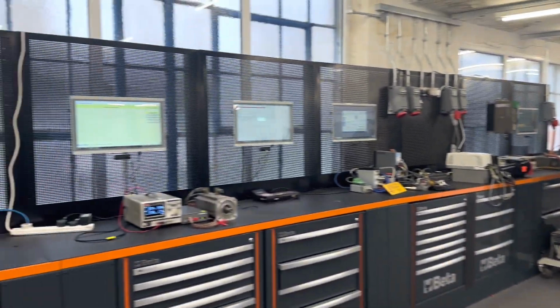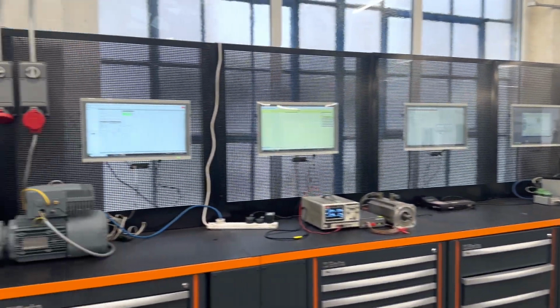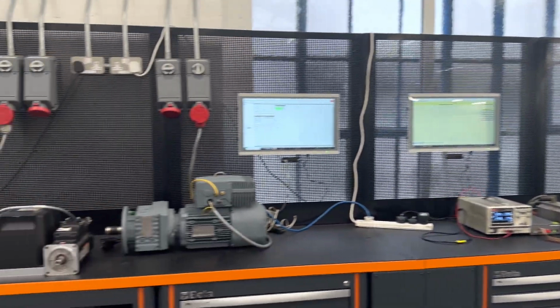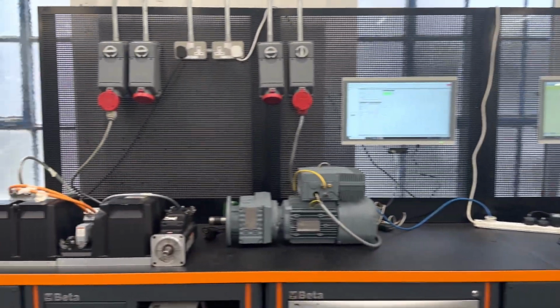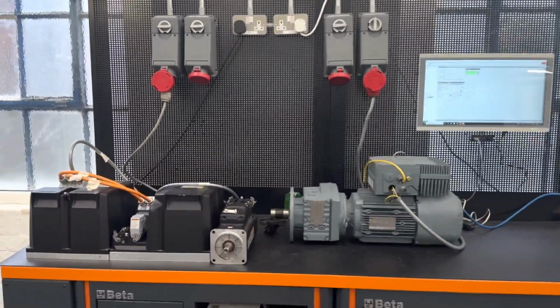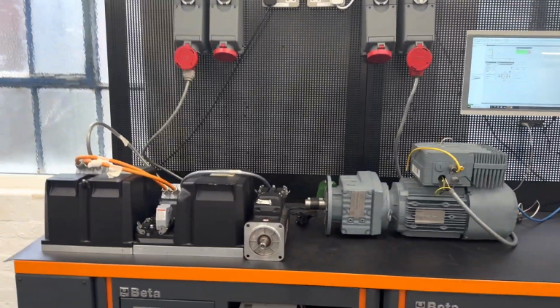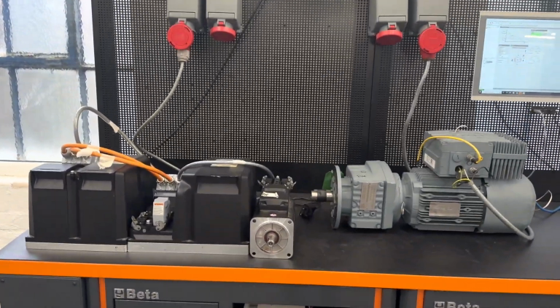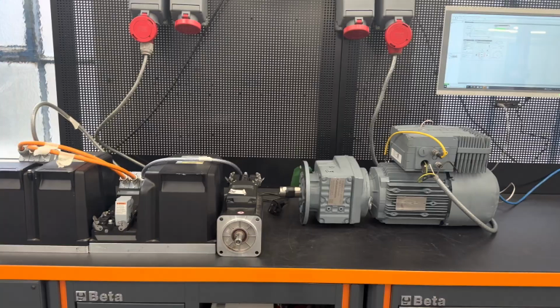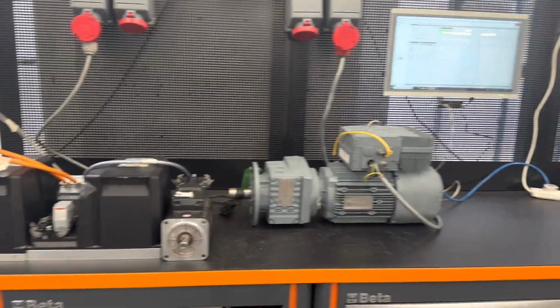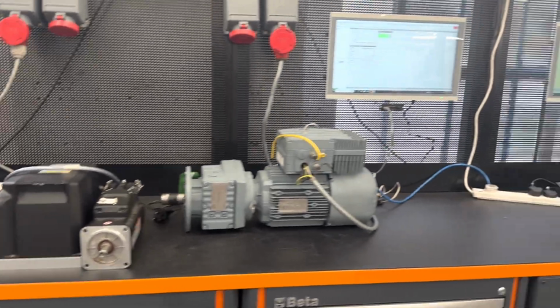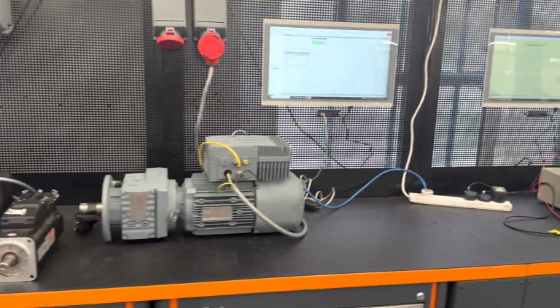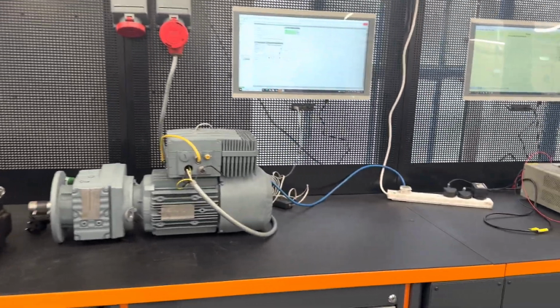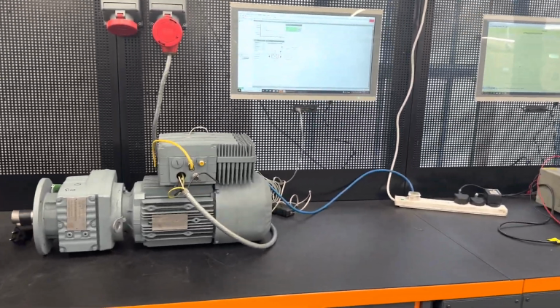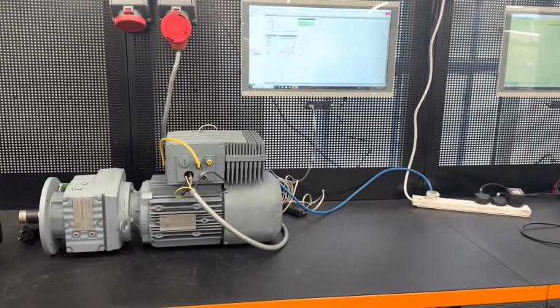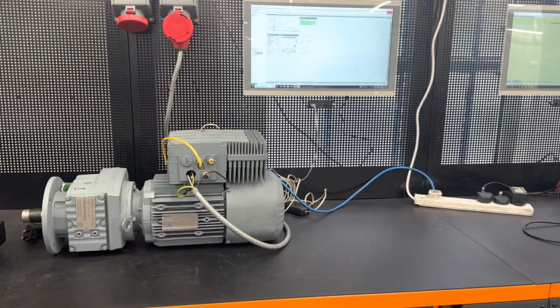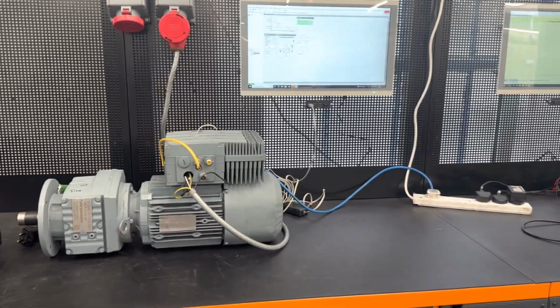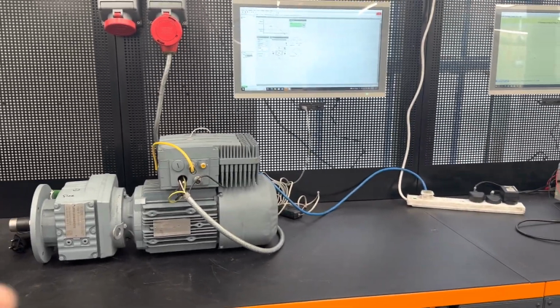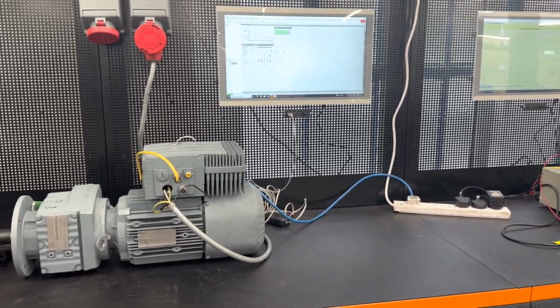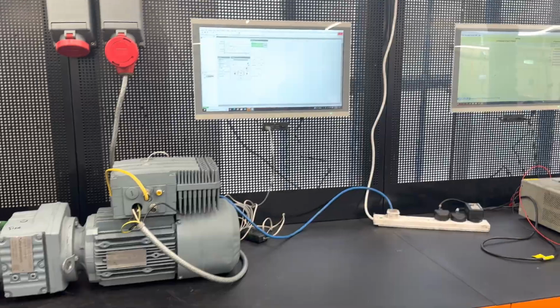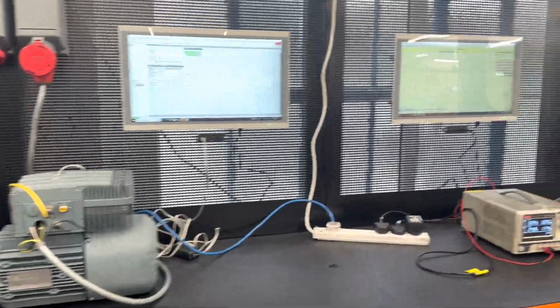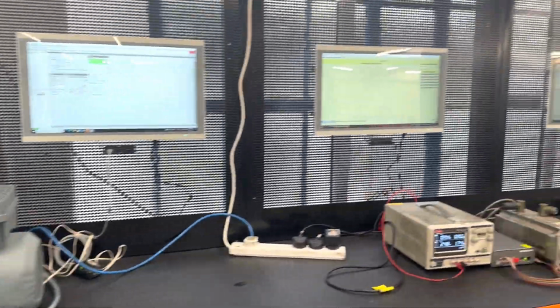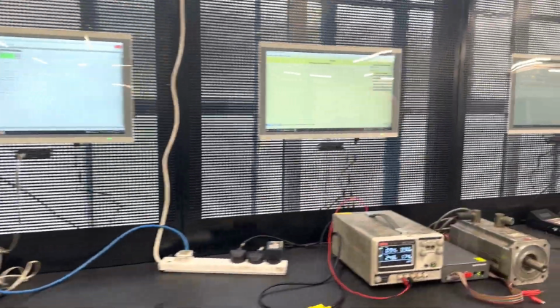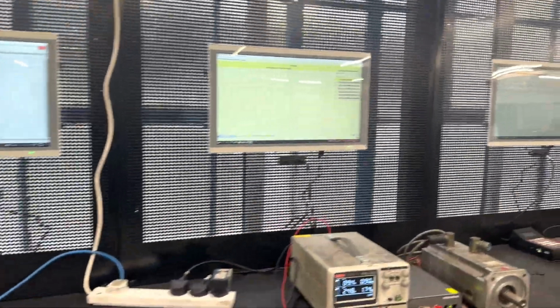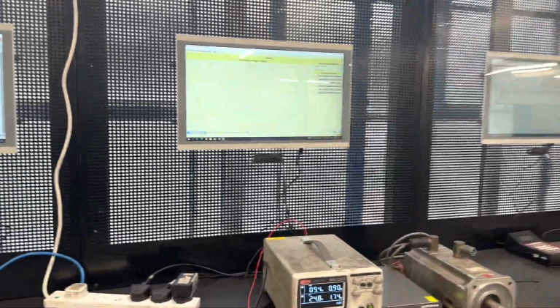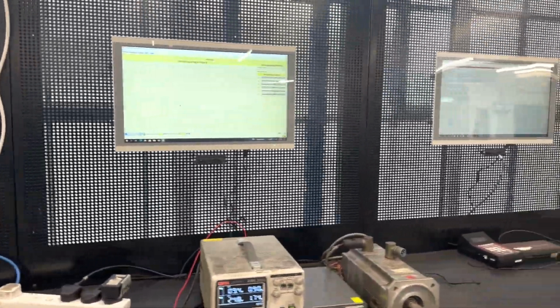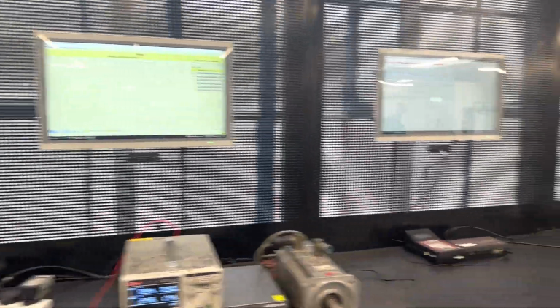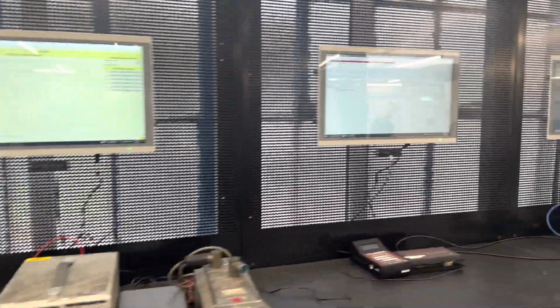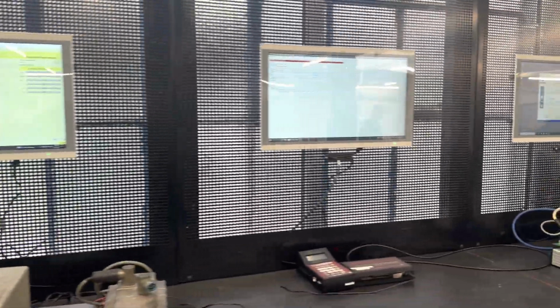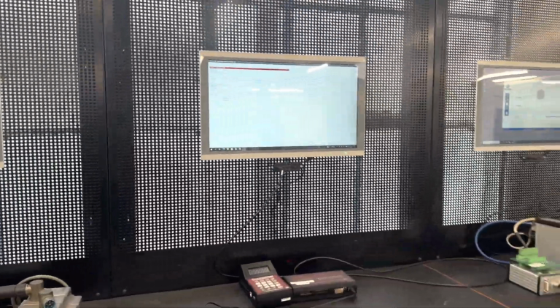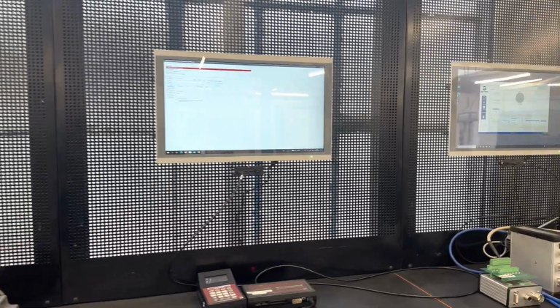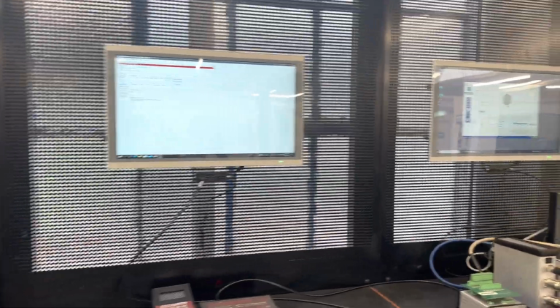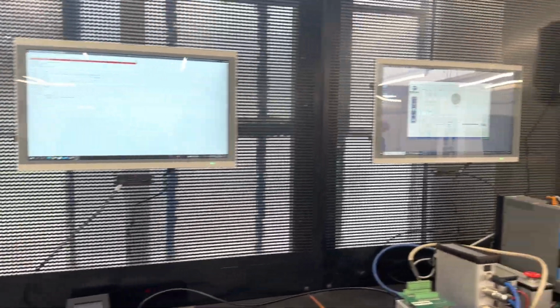Looking at some of the equipment we have — some of the retro equipment there. This is an SEW motor with an inverter built in, that's why it's in here. And looking at some of the equipment we're using for testing encoders — one of the Mitchell pieces of equipment we have here.